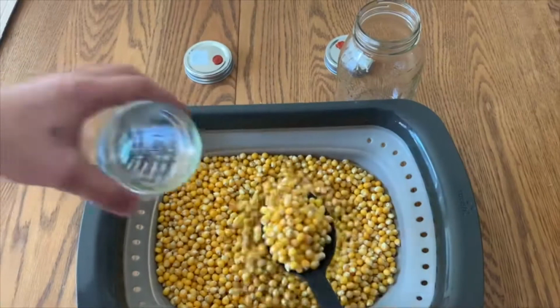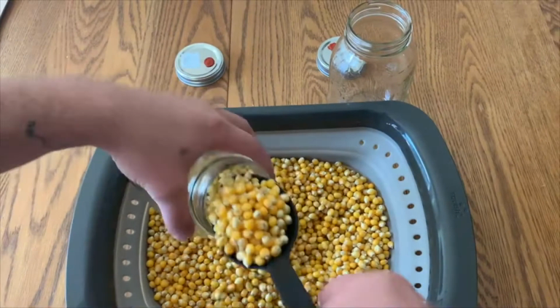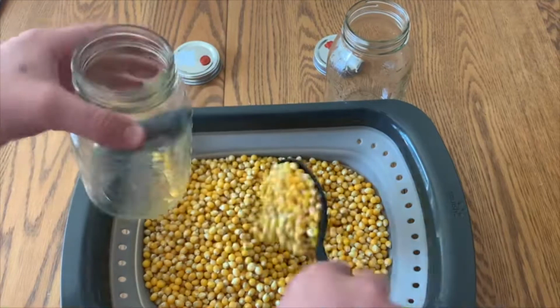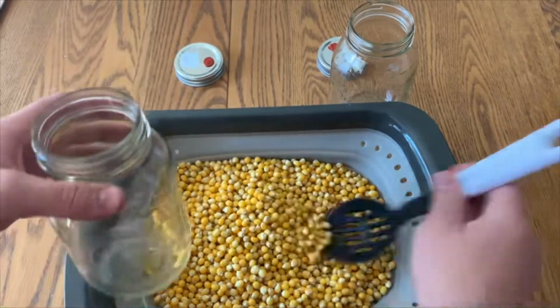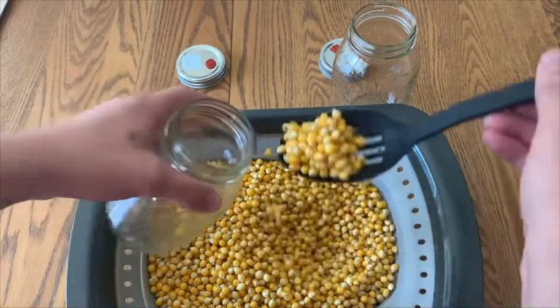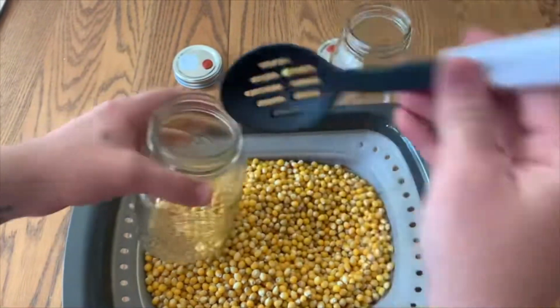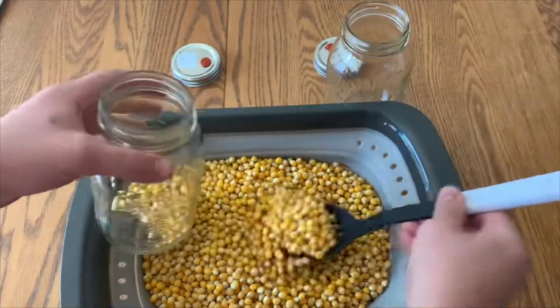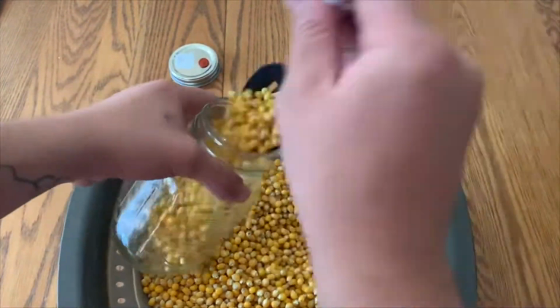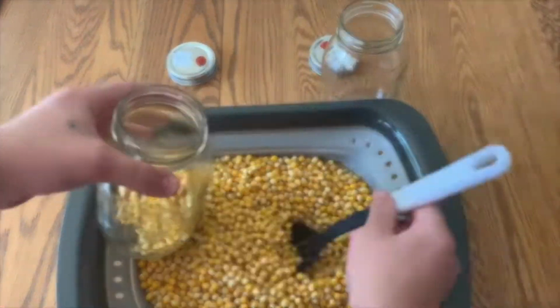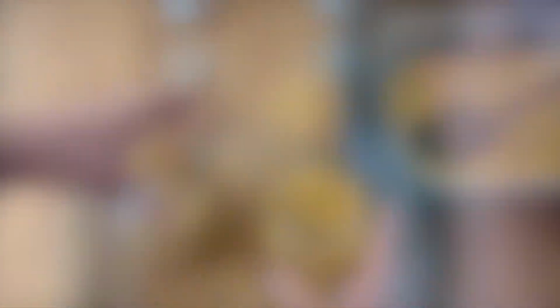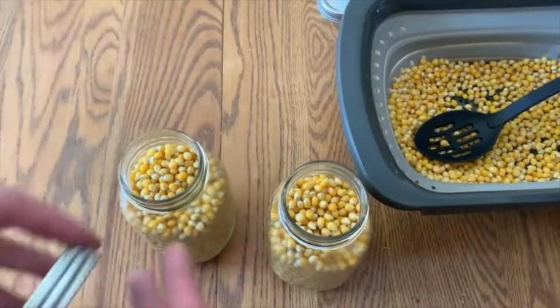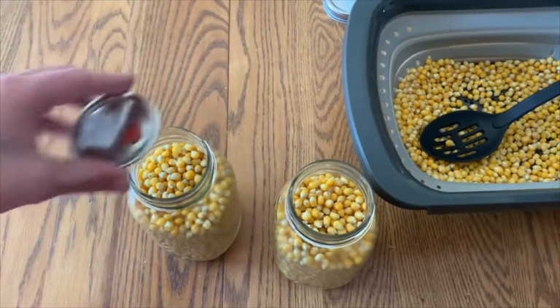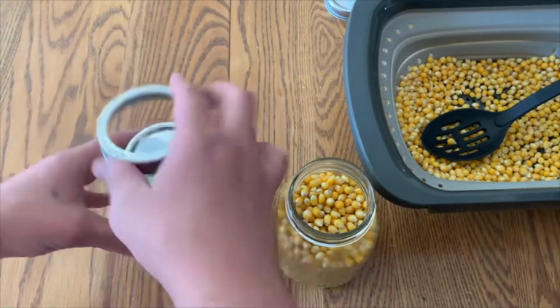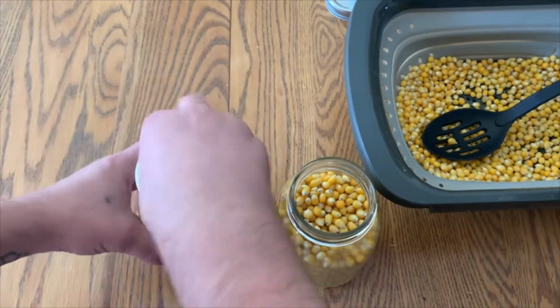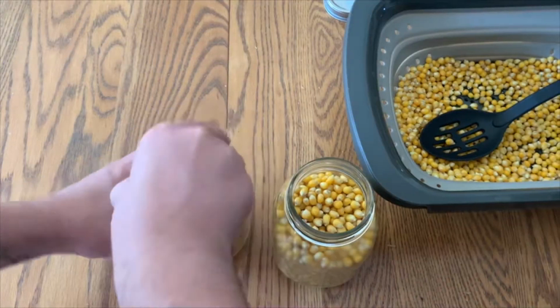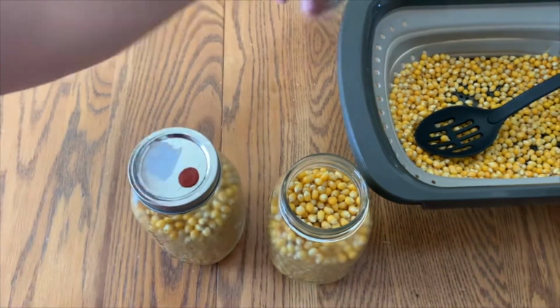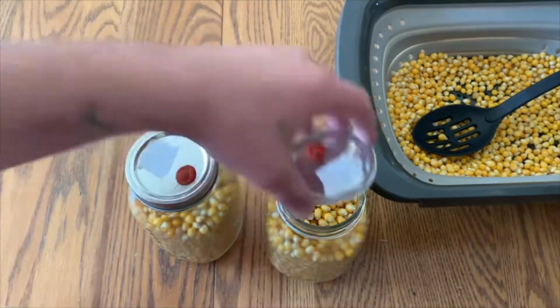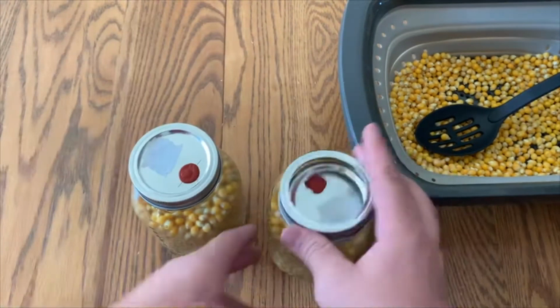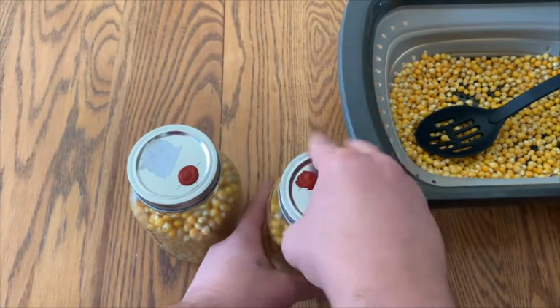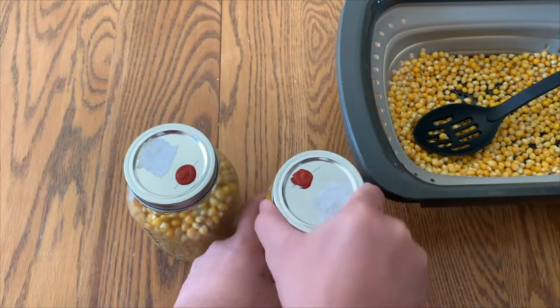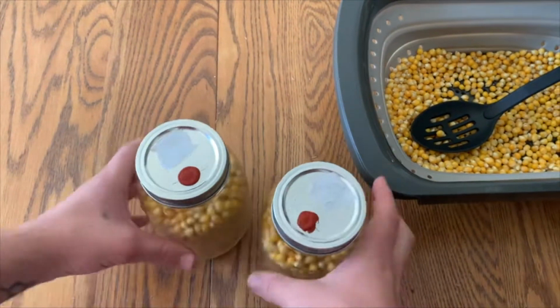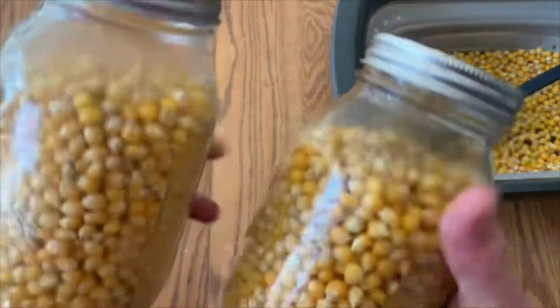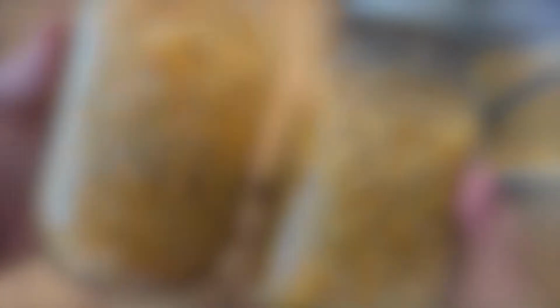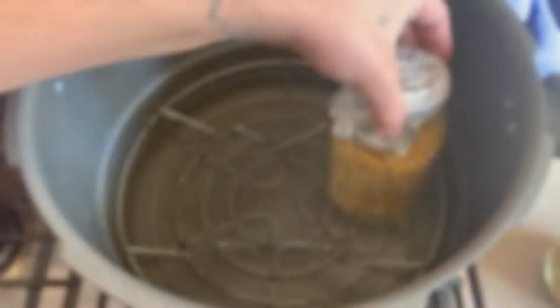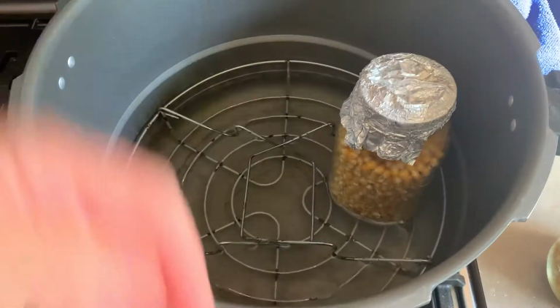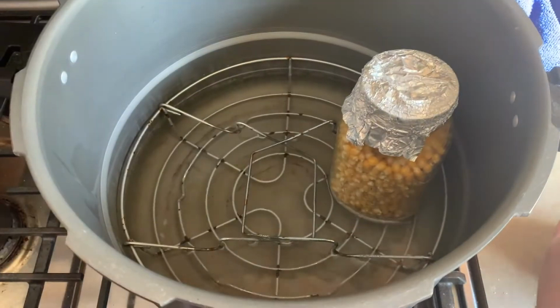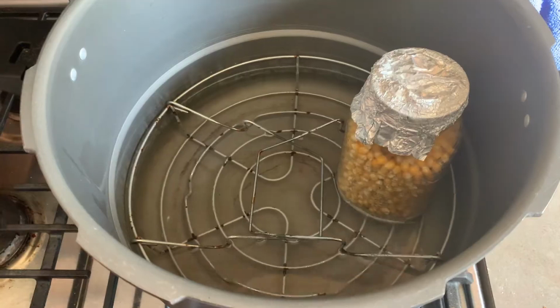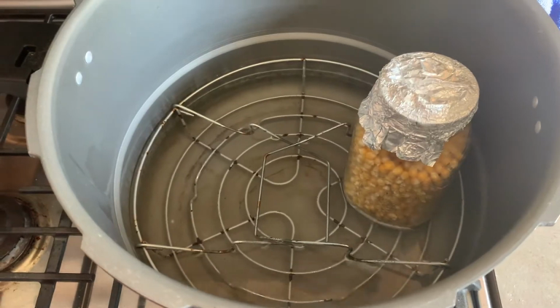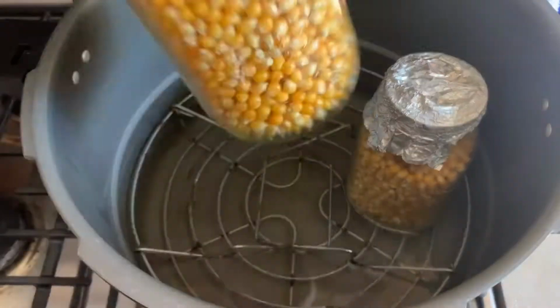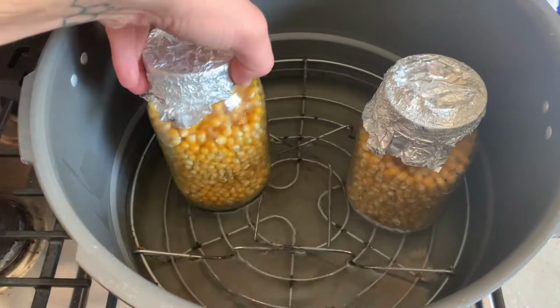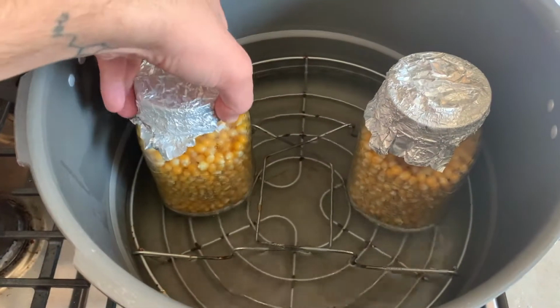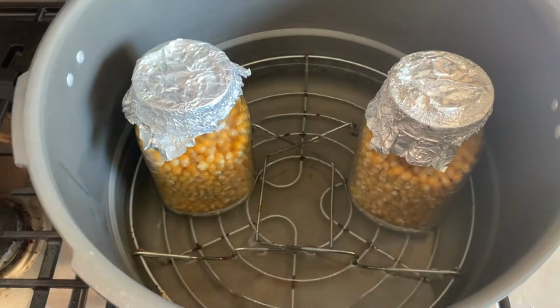Once the corn is dry, you can start loading your jars. You can put a piece of tin foil over the lid and they are ready for the pressure cooker. Pressure cook them at 15 psi for two hours.